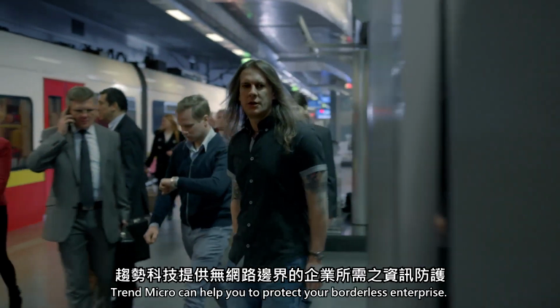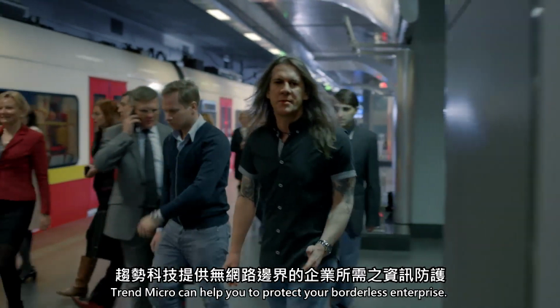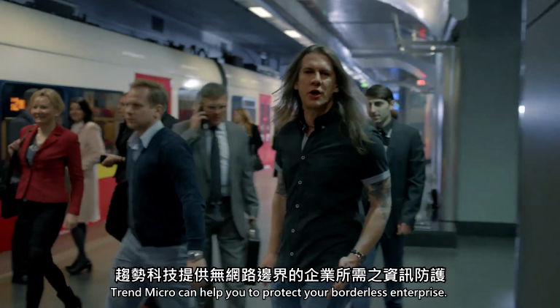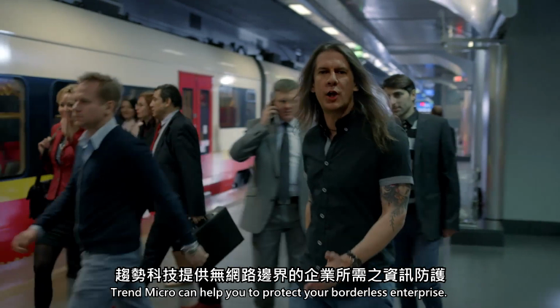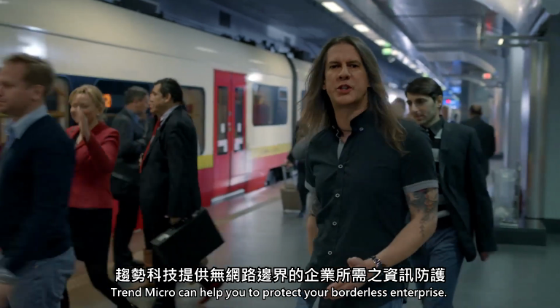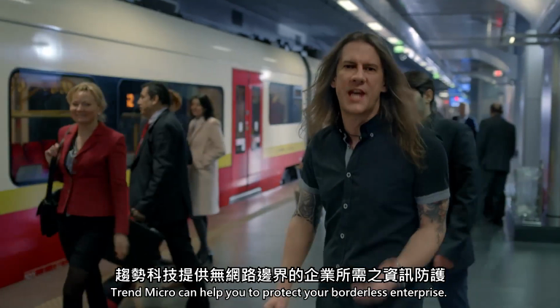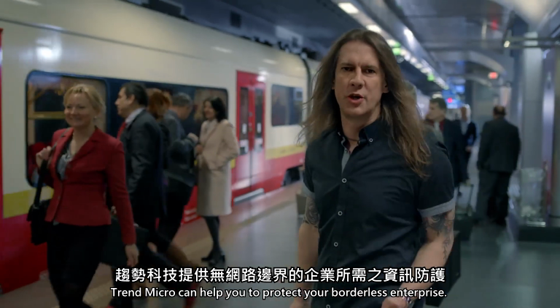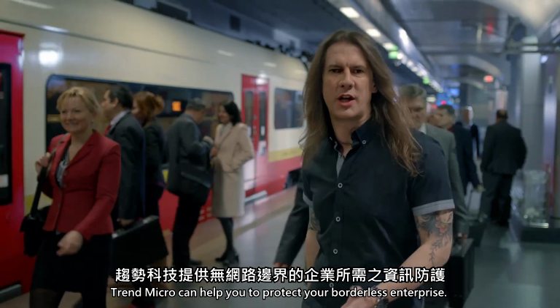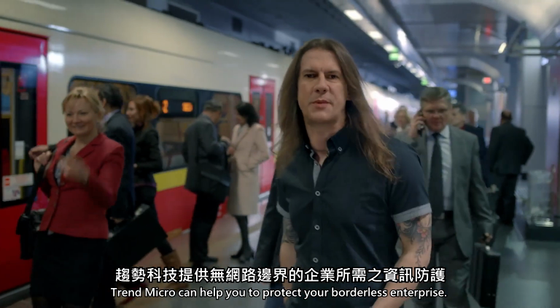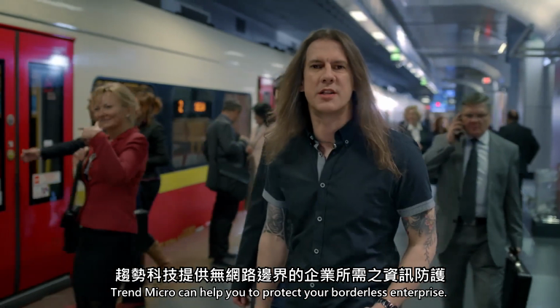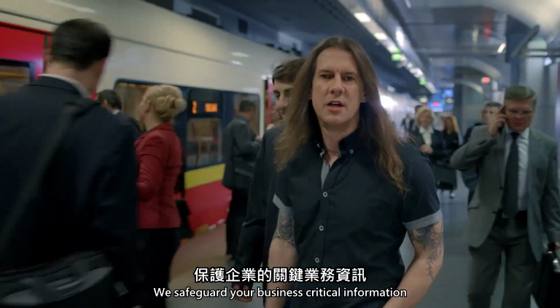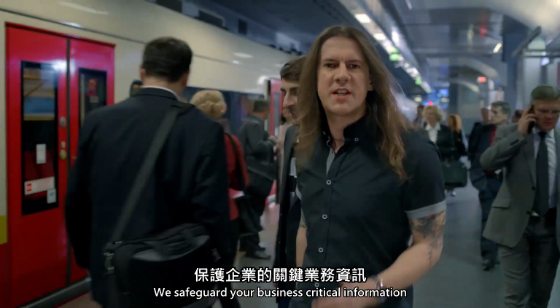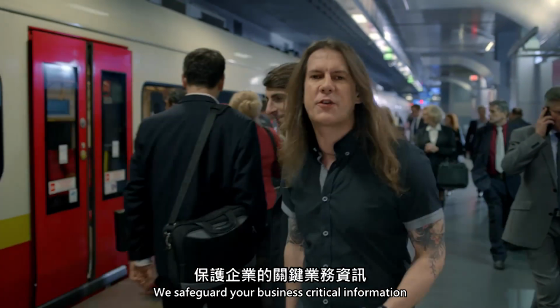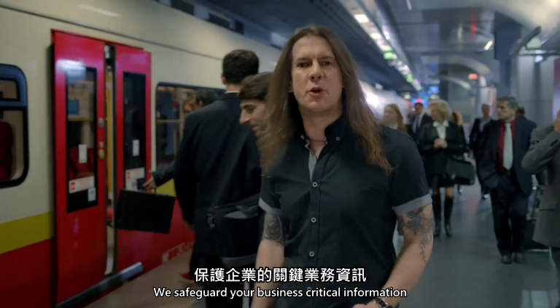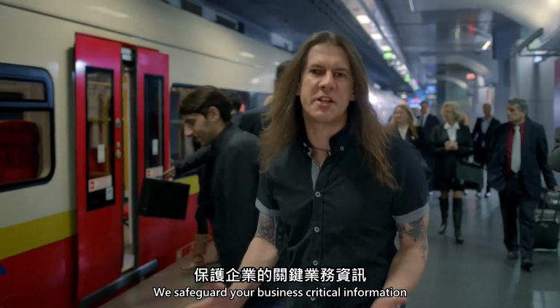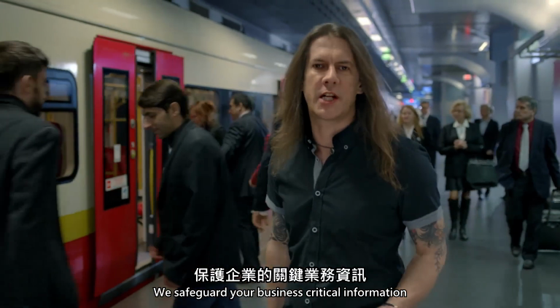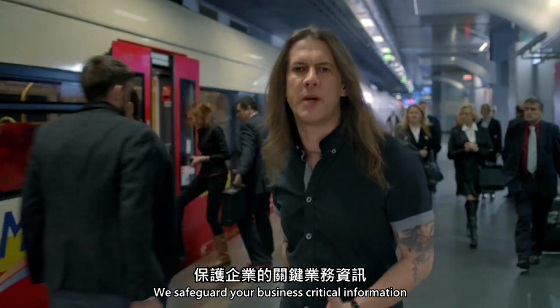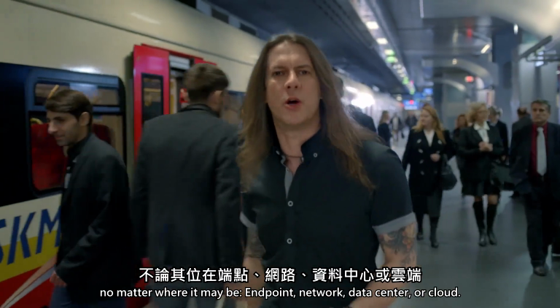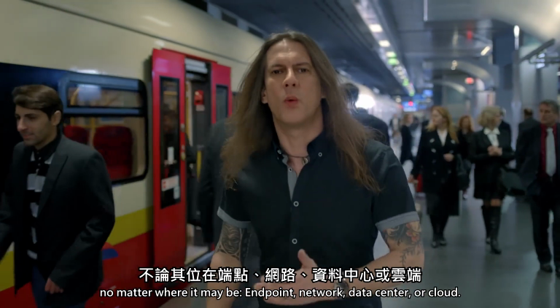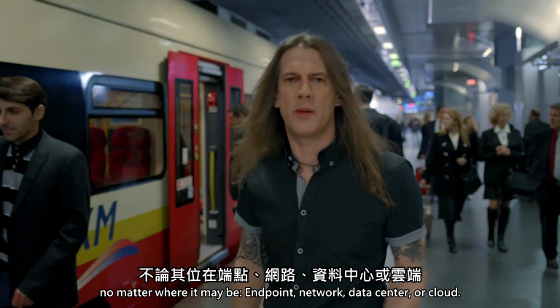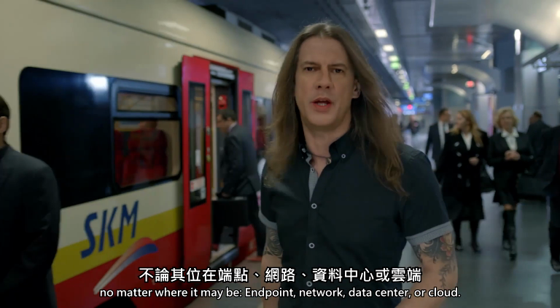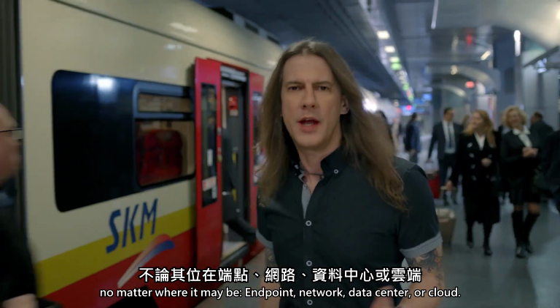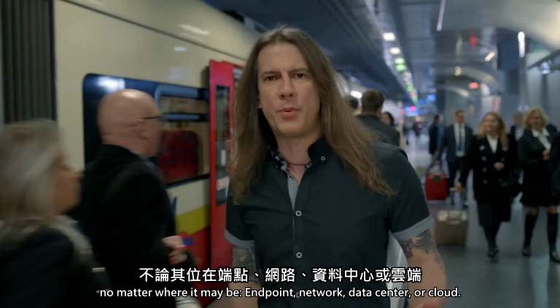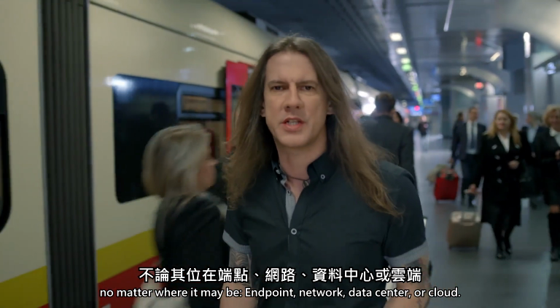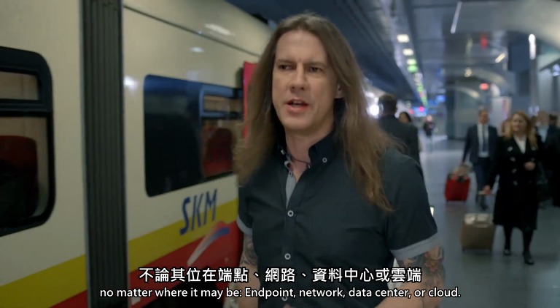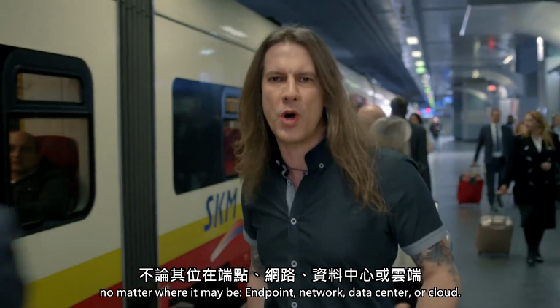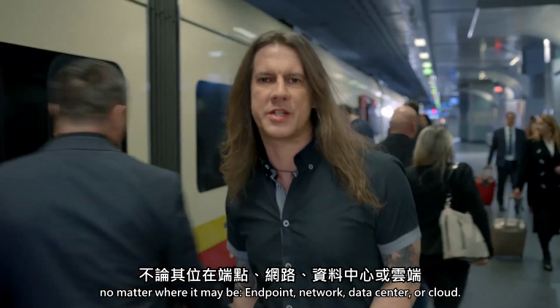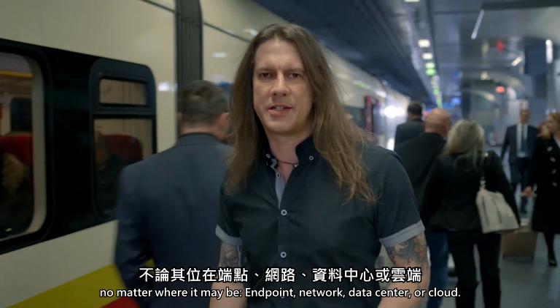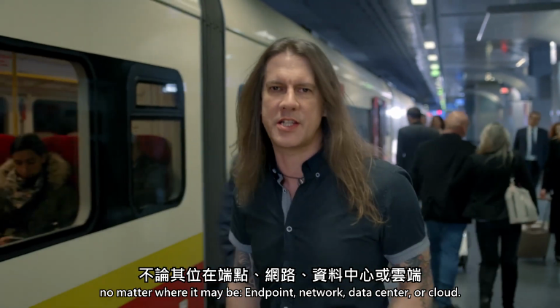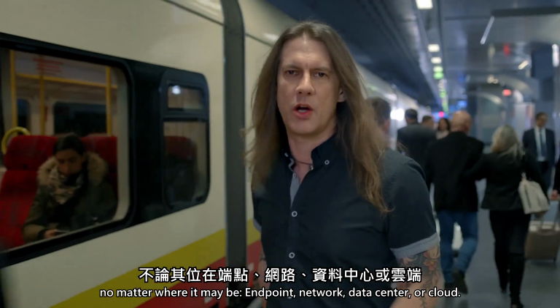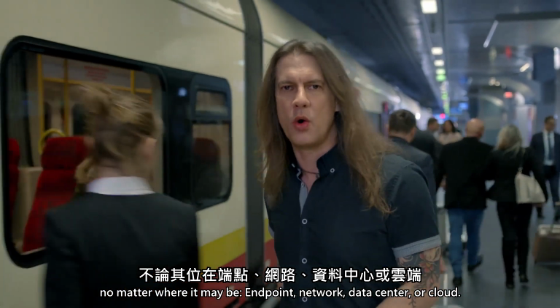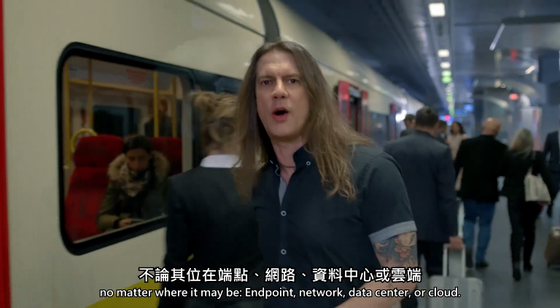Trend Micro can help you to protect your borderless enterprise. We safeguard your business critical information no matter where it may be – endpoint, network, data center or cloud.